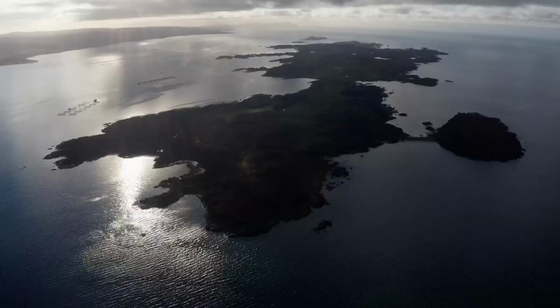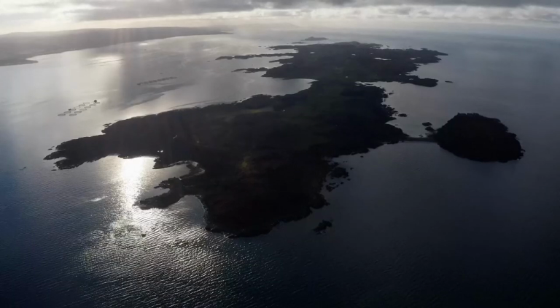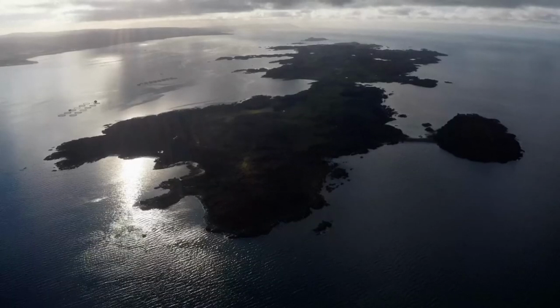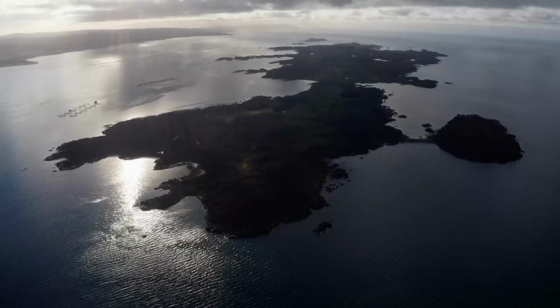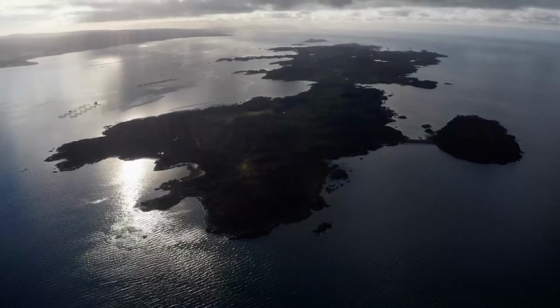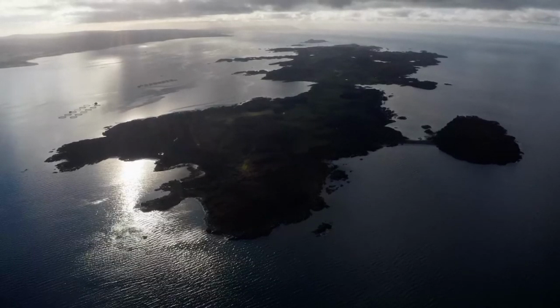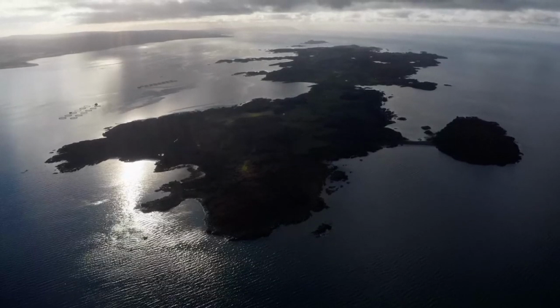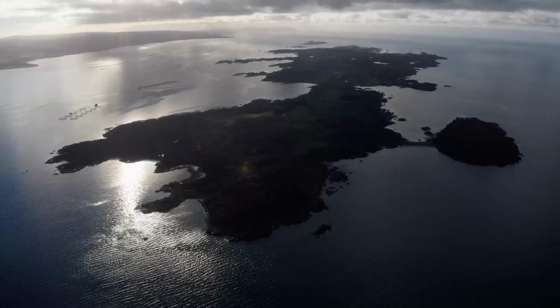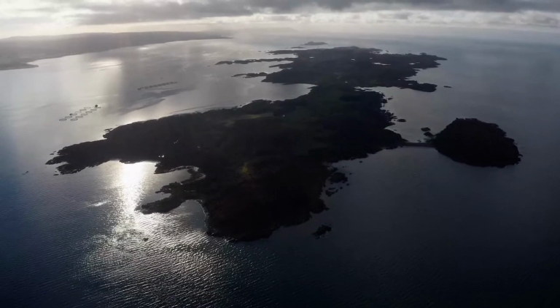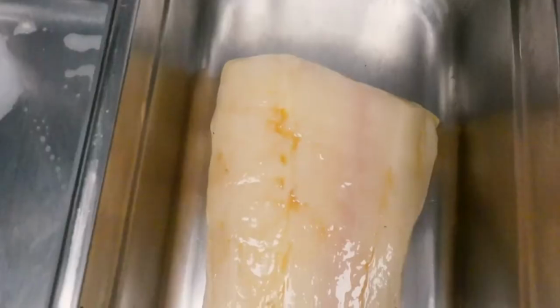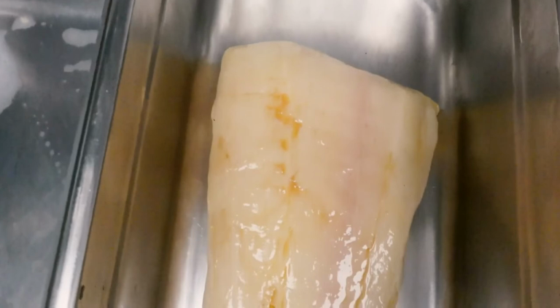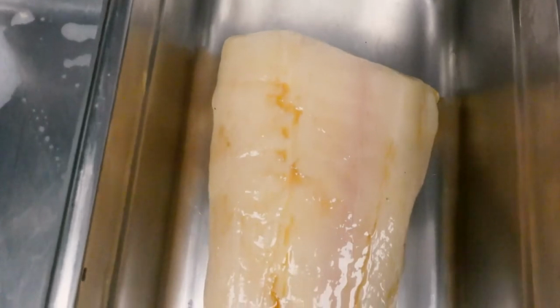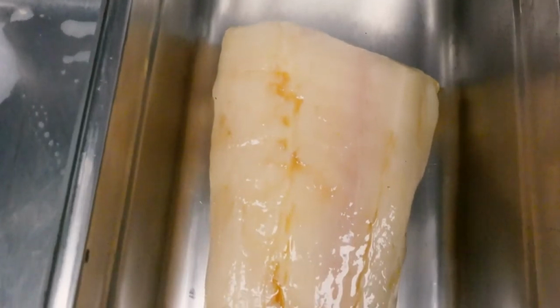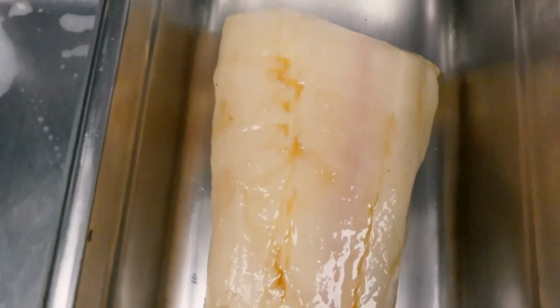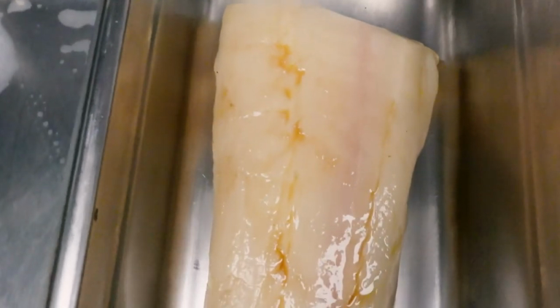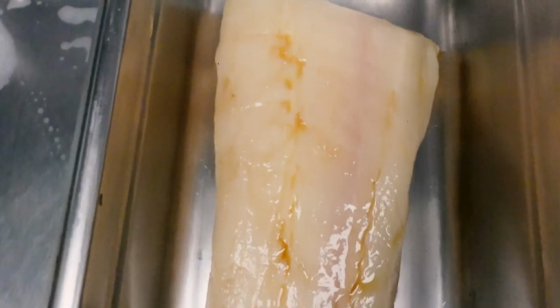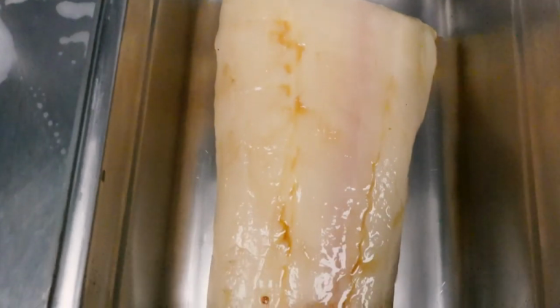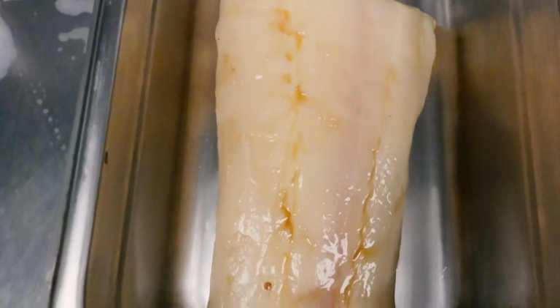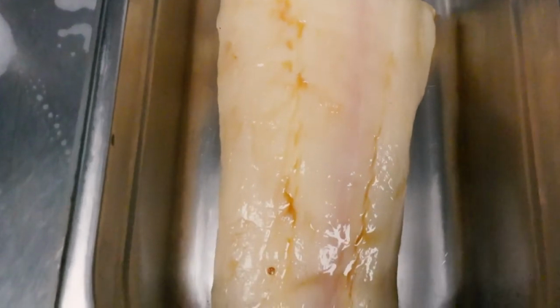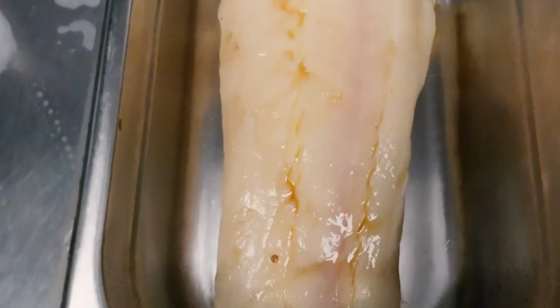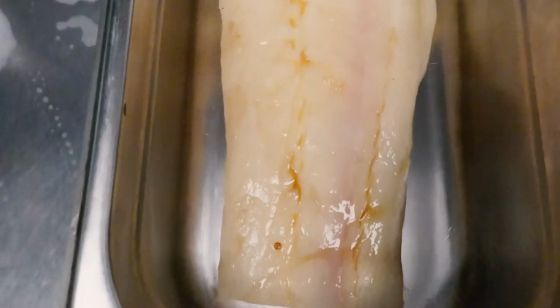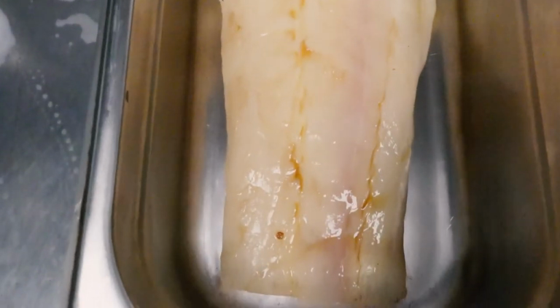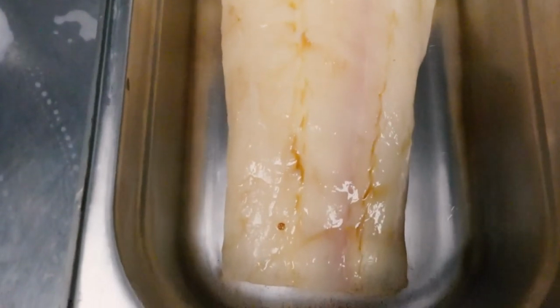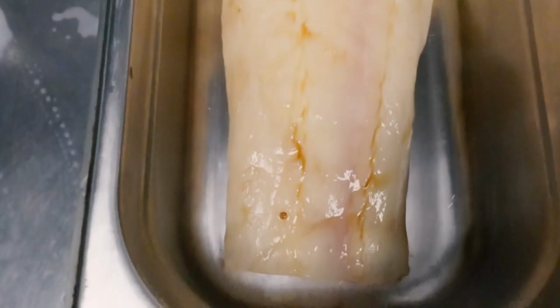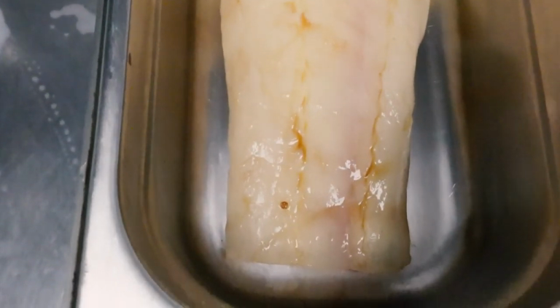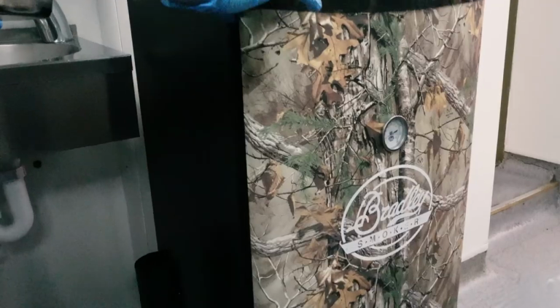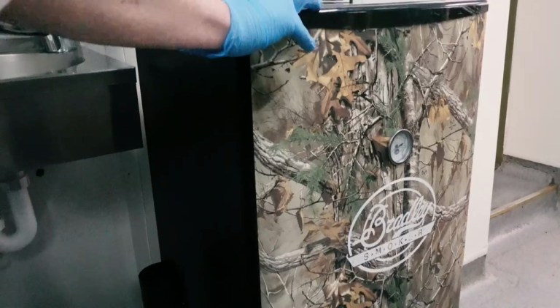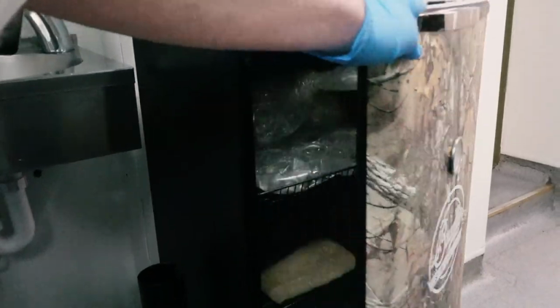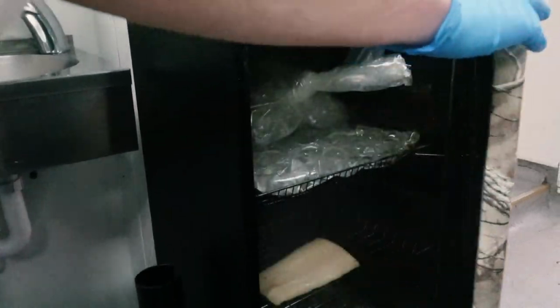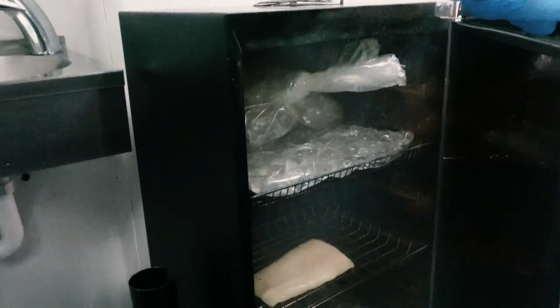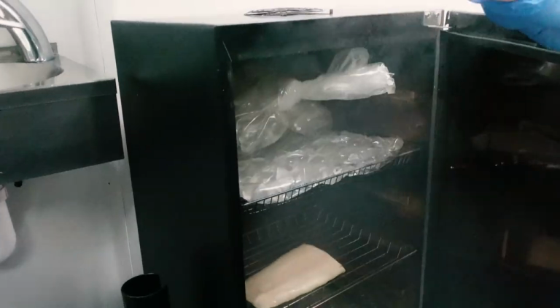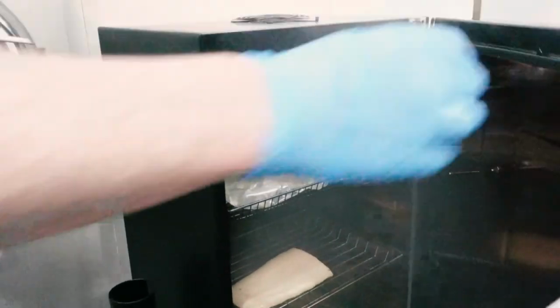Today we've got the Ghia halibut — it's completely sustainable. I use the maple sugar in the curing process and it's a short cure; I only cure it for four hours.